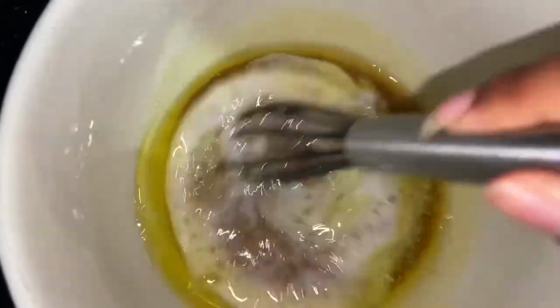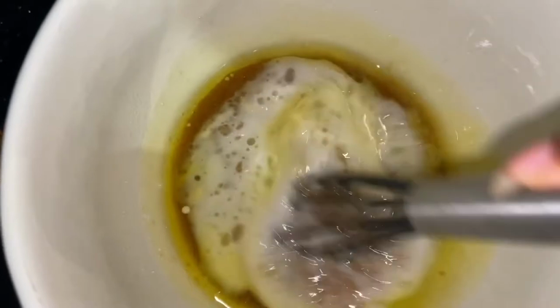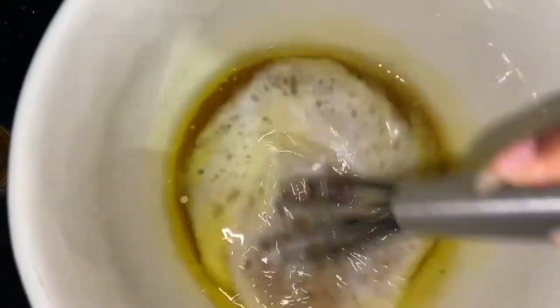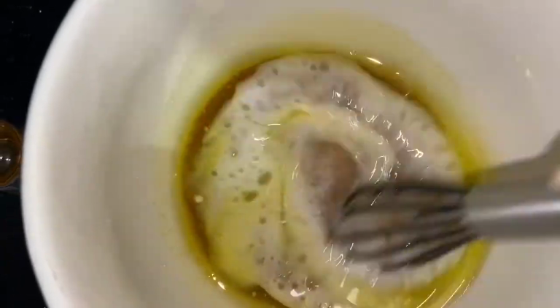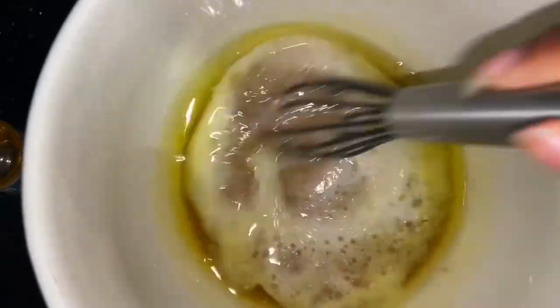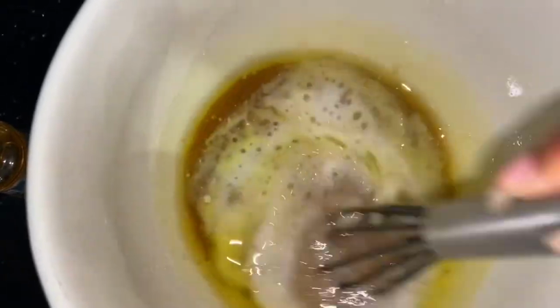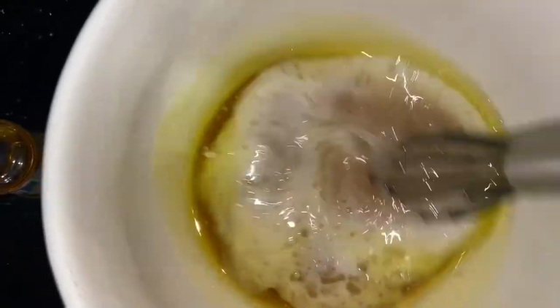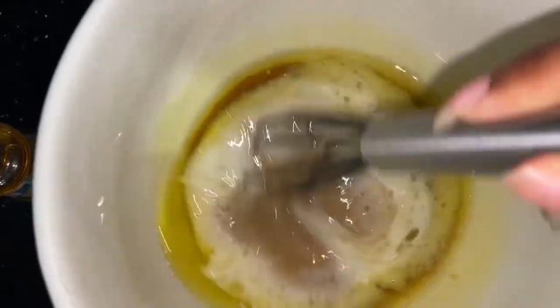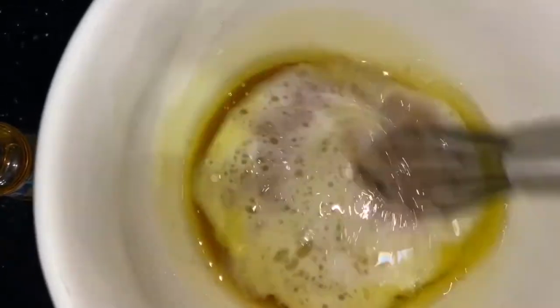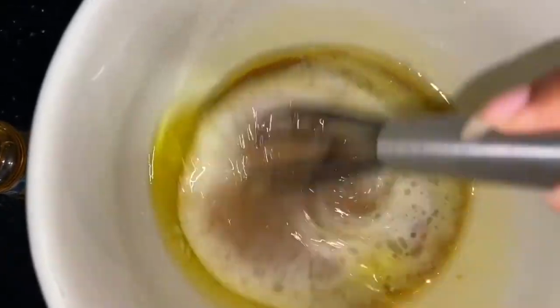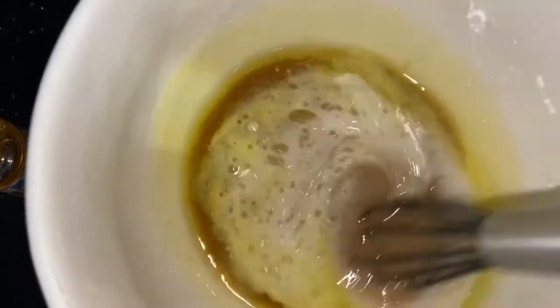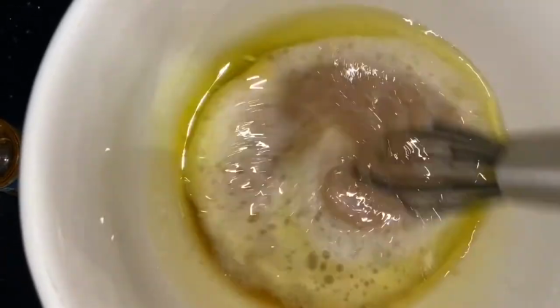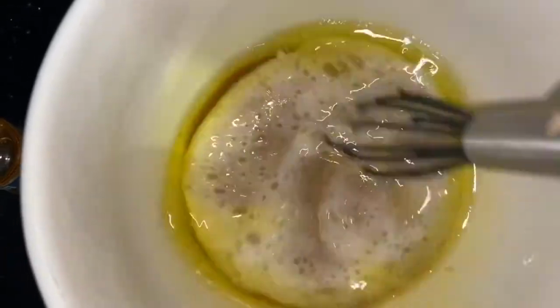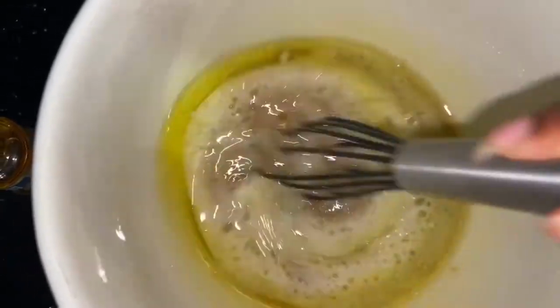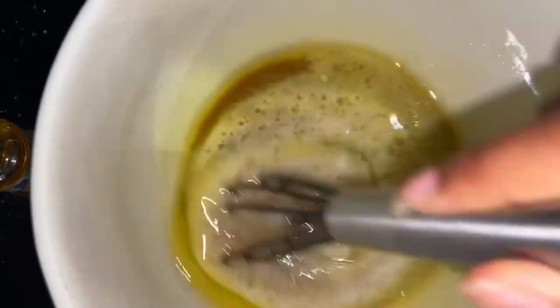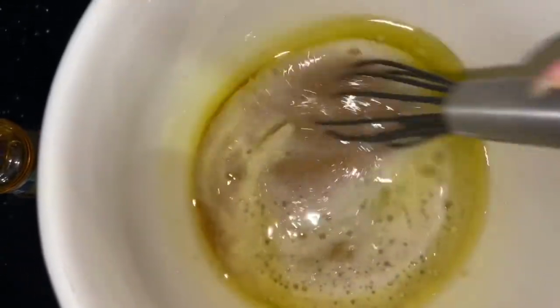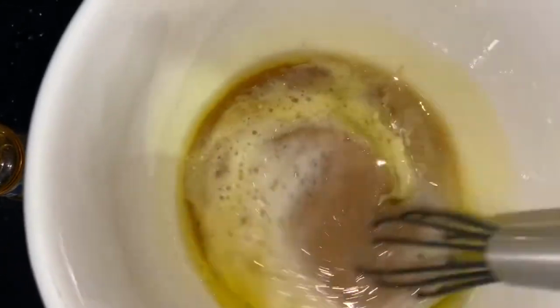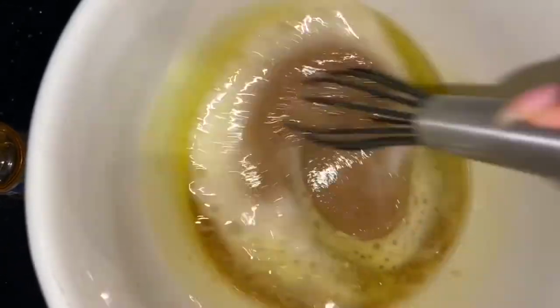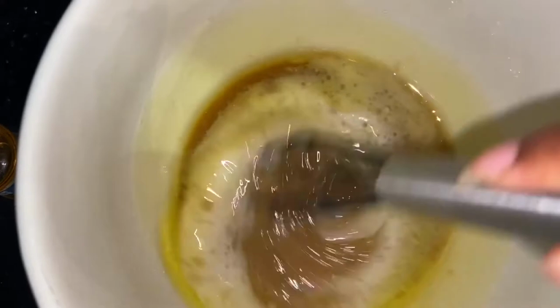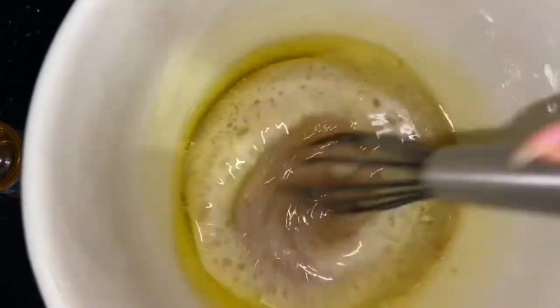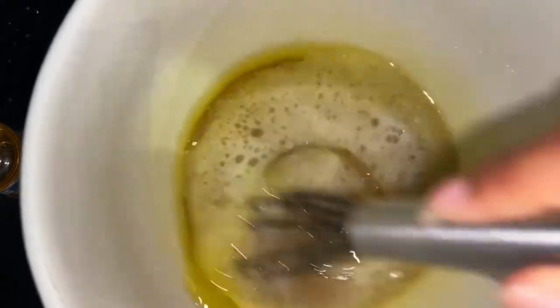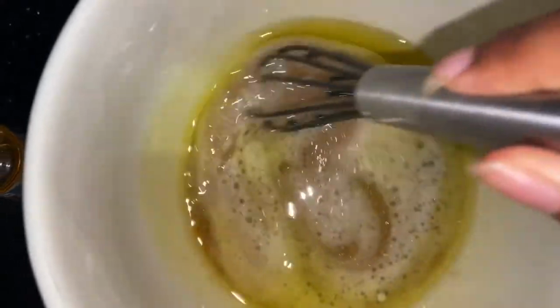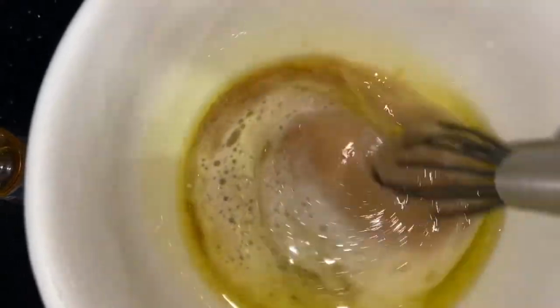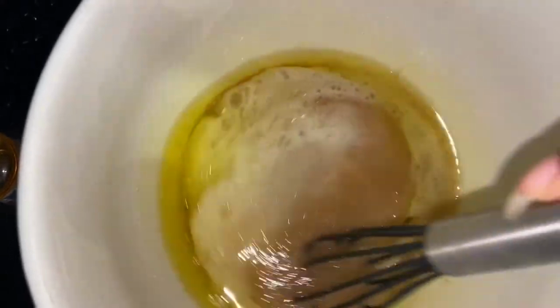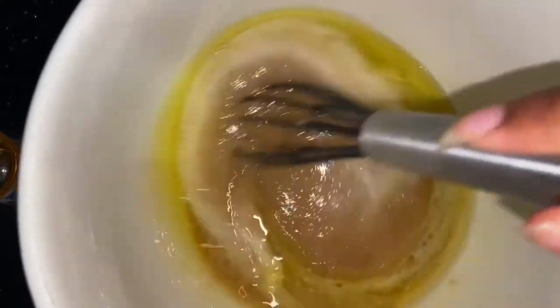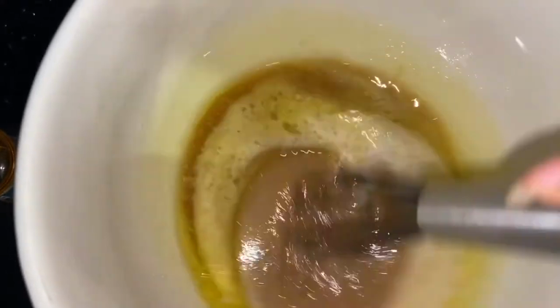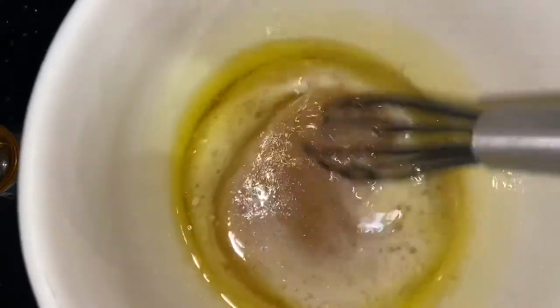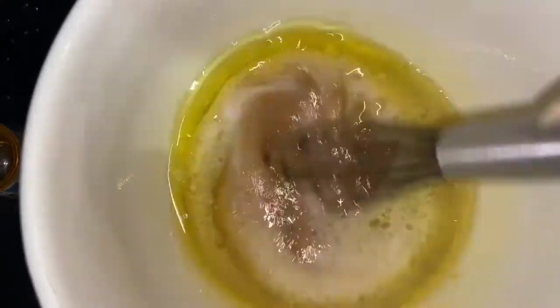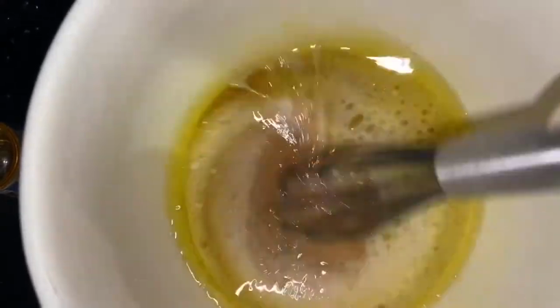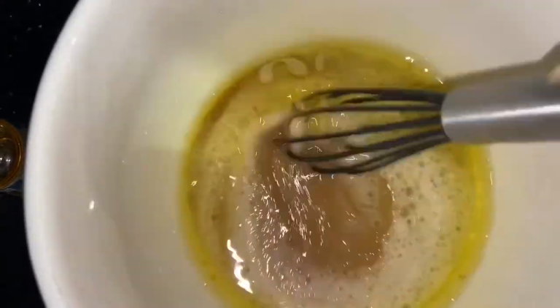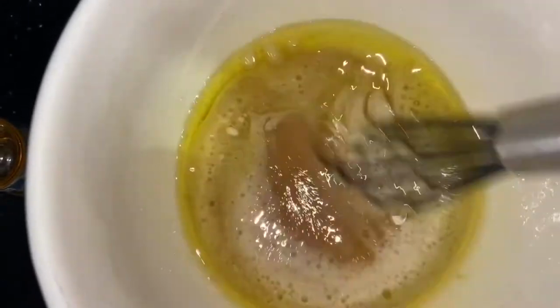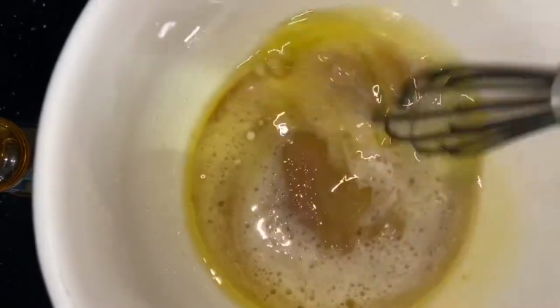So, I've just added the orange extract and coconut milk, and I'm whisking that all together until it forms a smooth batter or mixture.